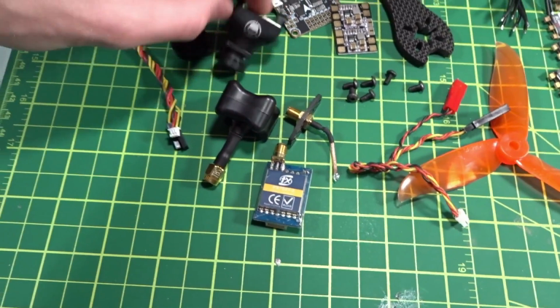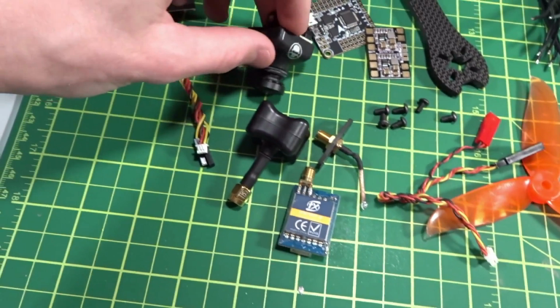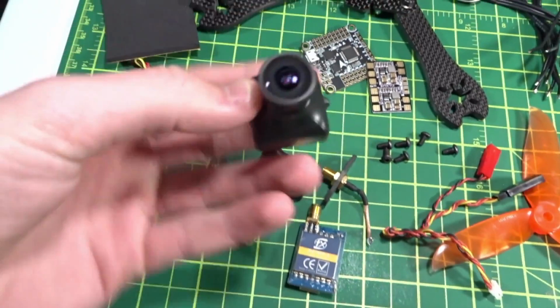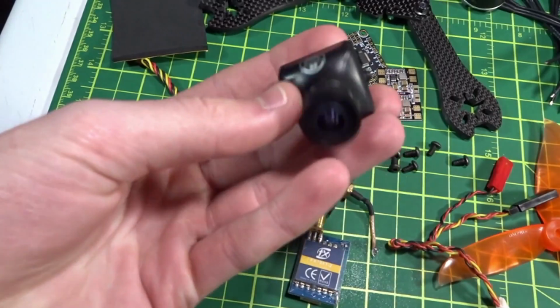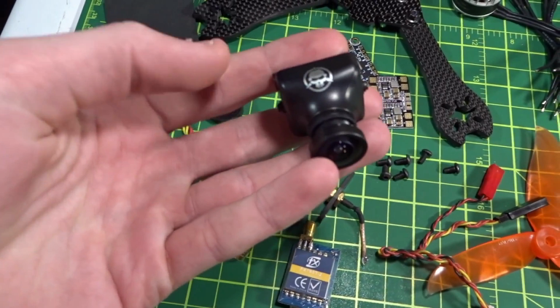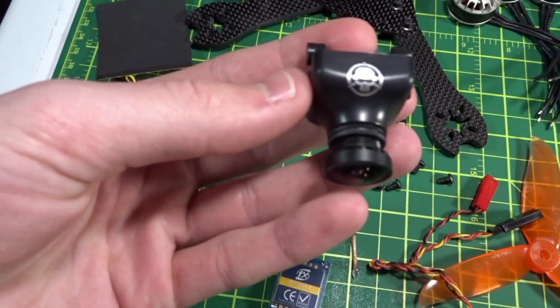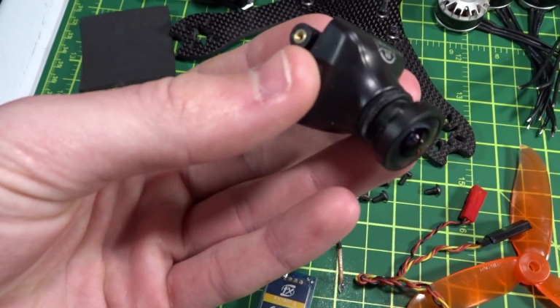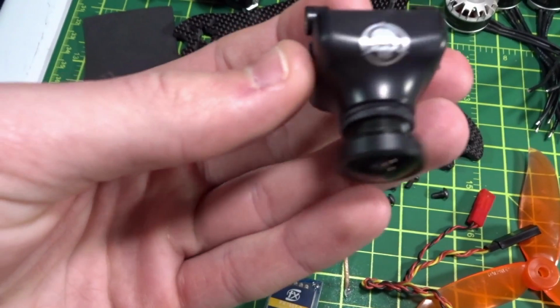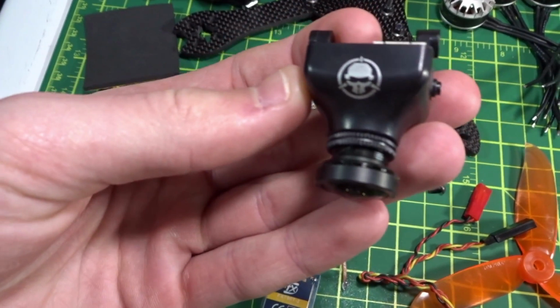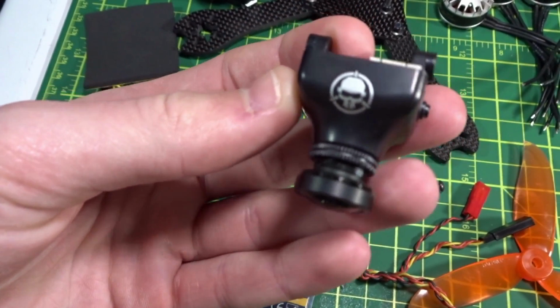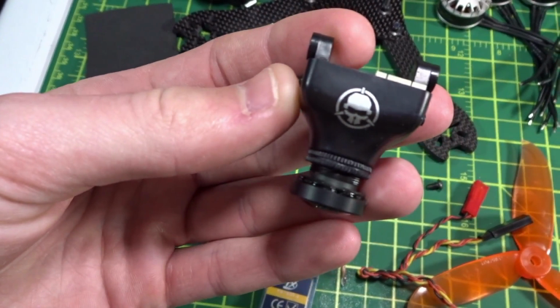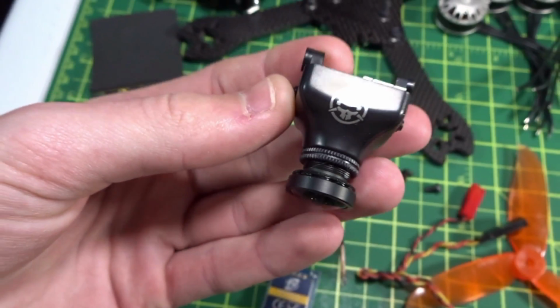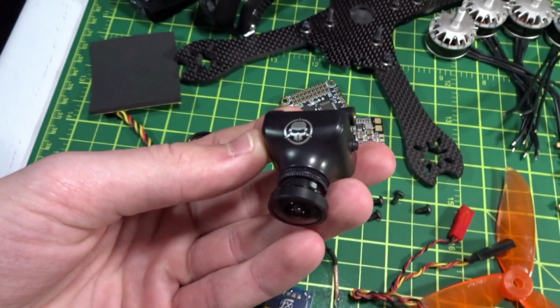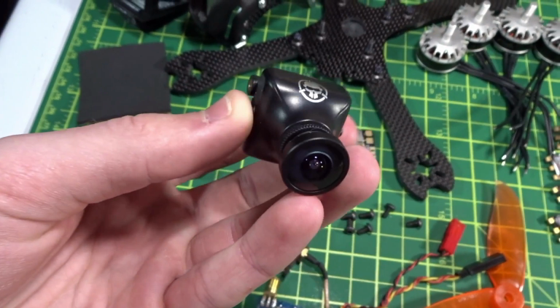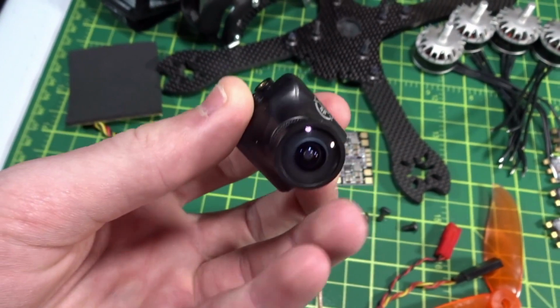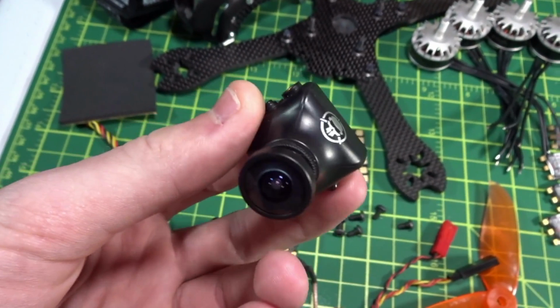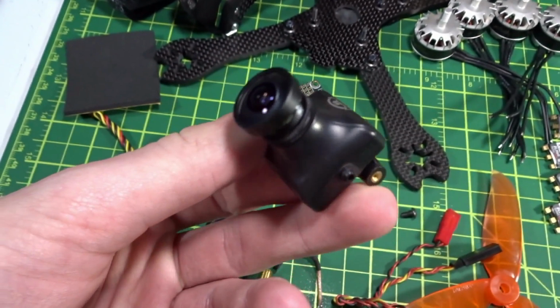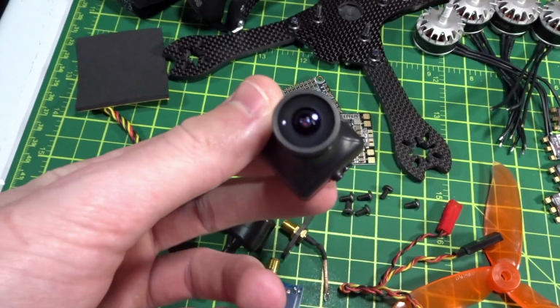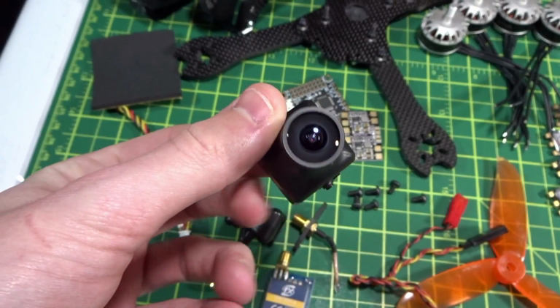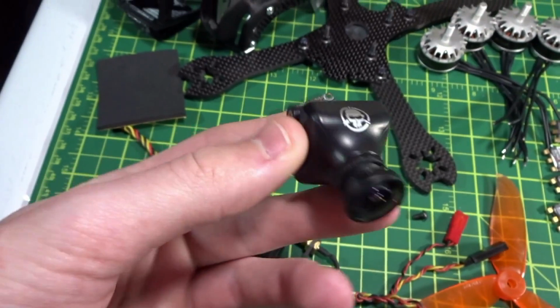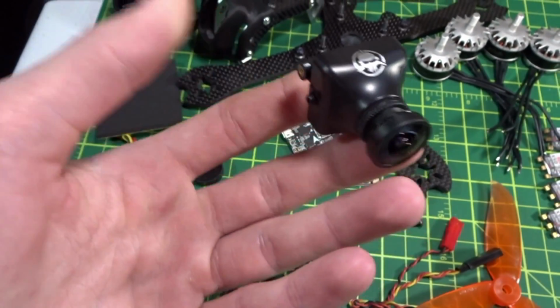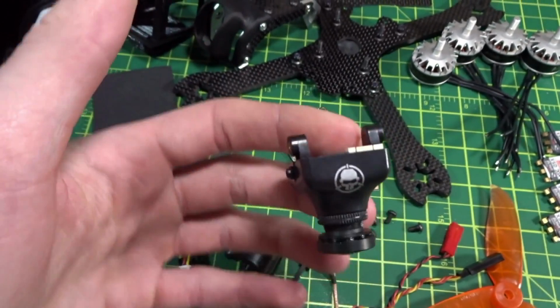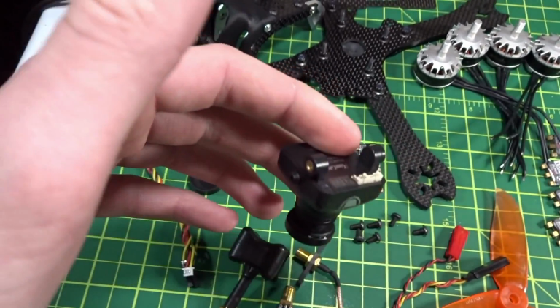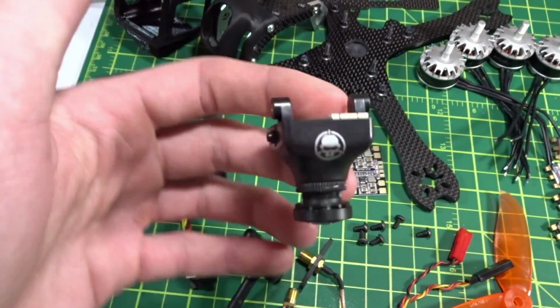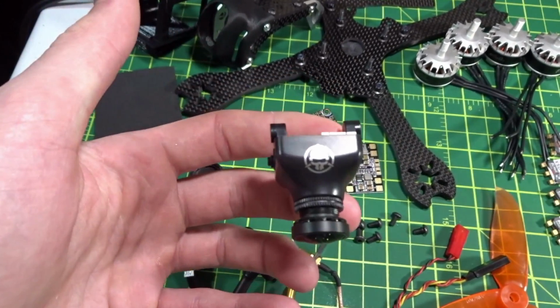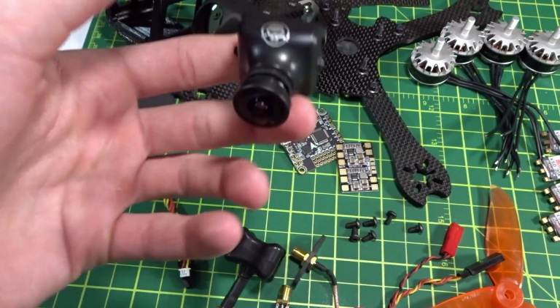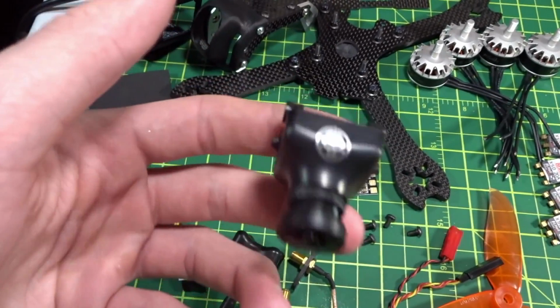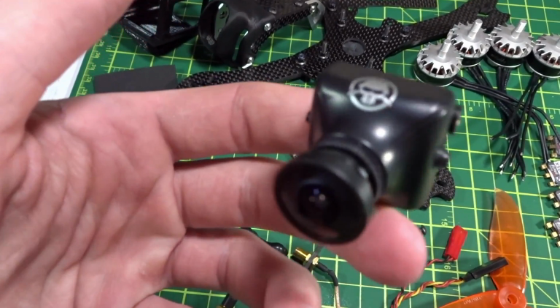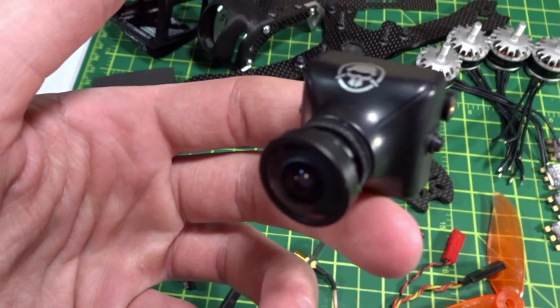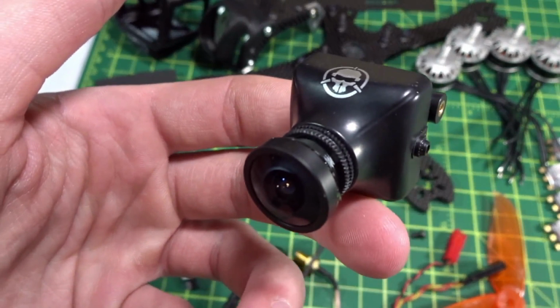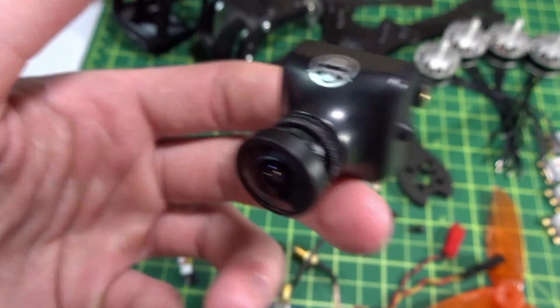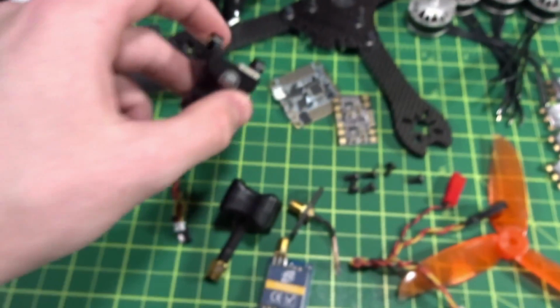I've got the Runcam Rotorio Edition Swift, which is basically just the Runcam Swift with the GoPro 2.5mm lens except it comes pre-installed from the factory for the same price, so that's really nice. You get the cool logo and all-black look.